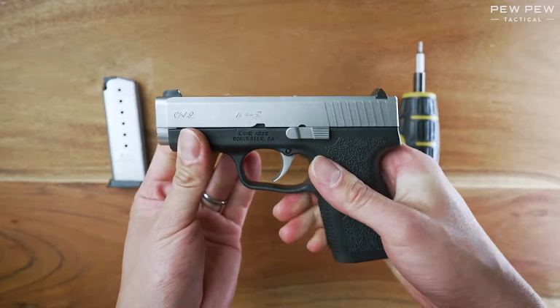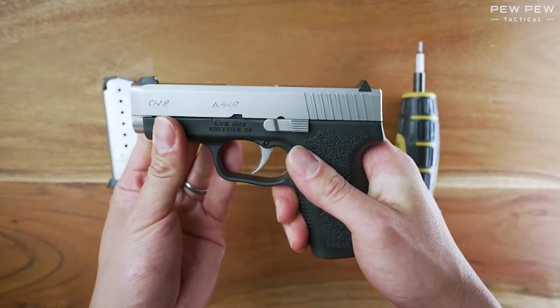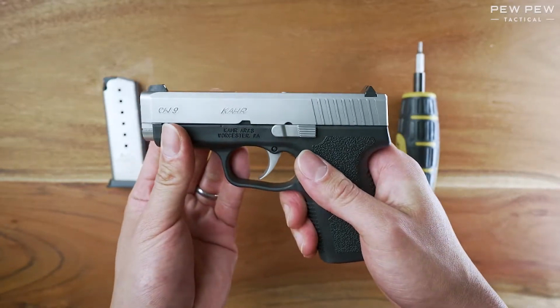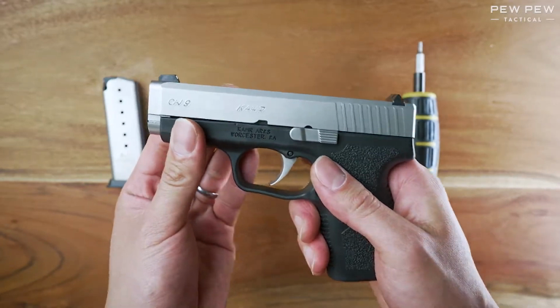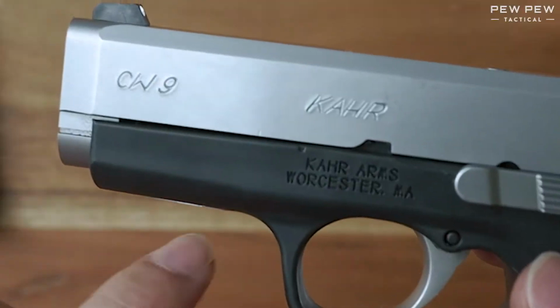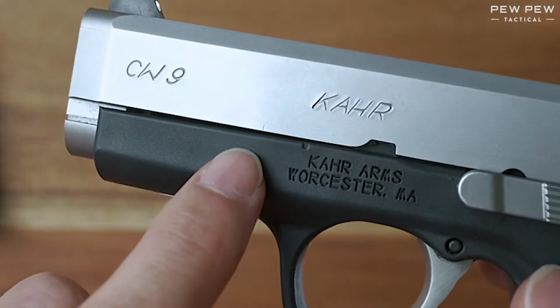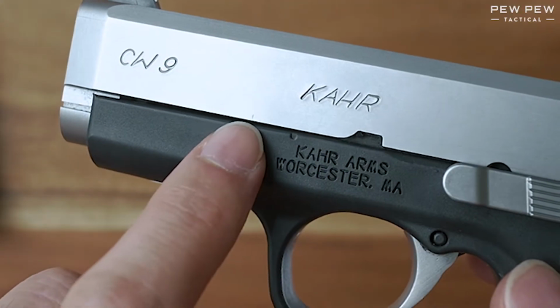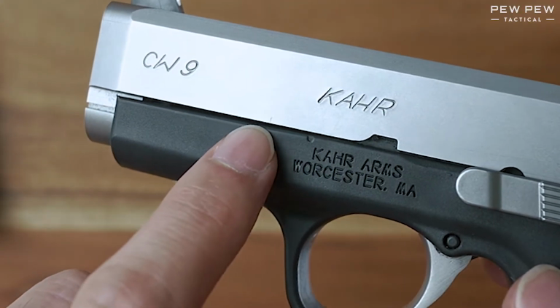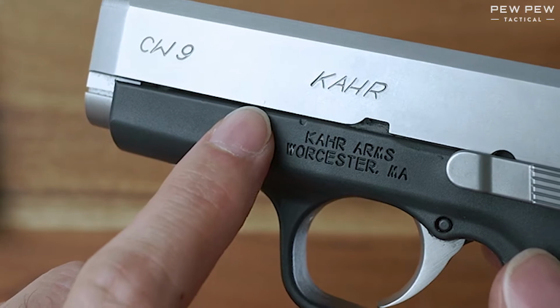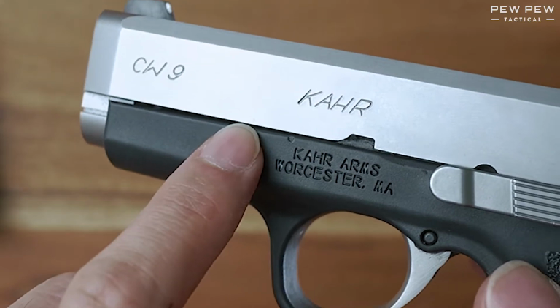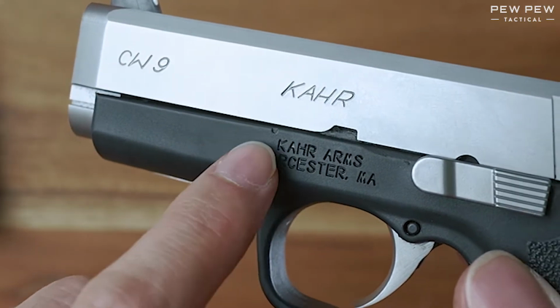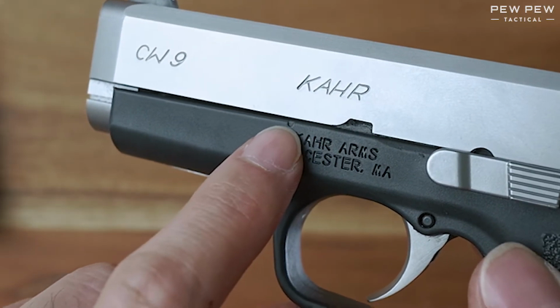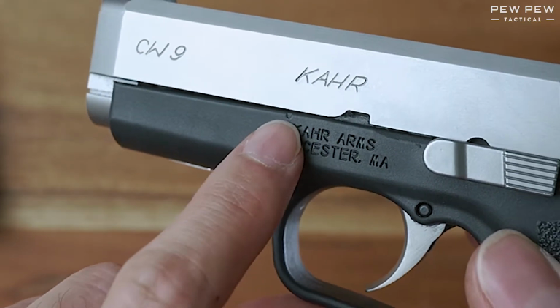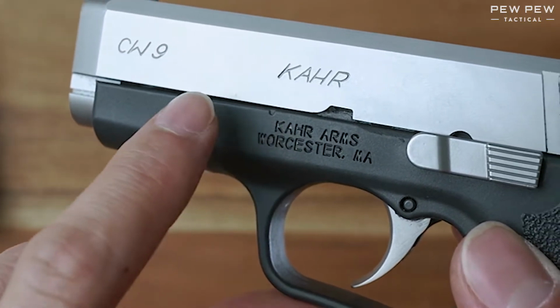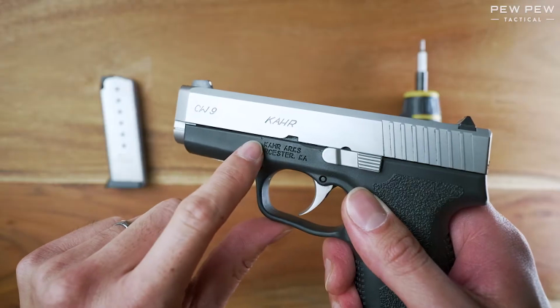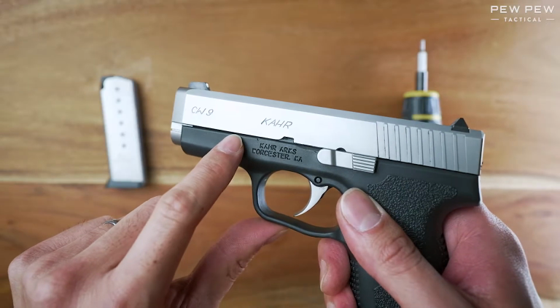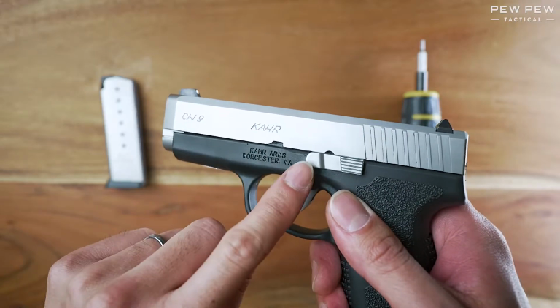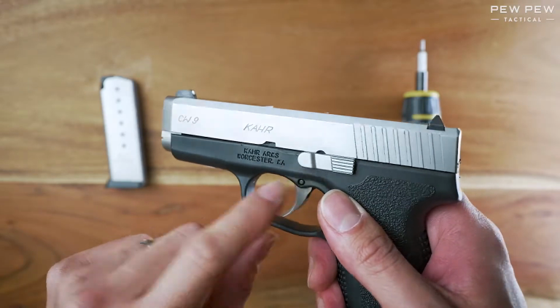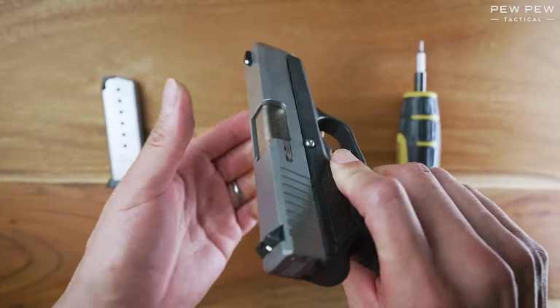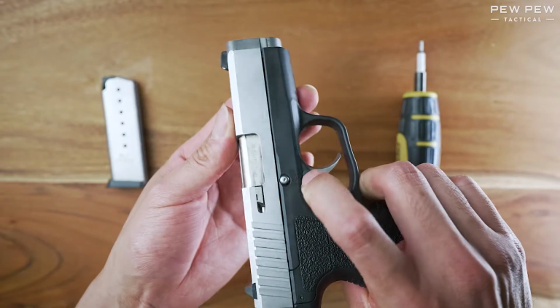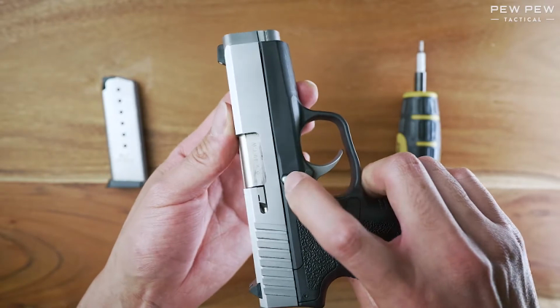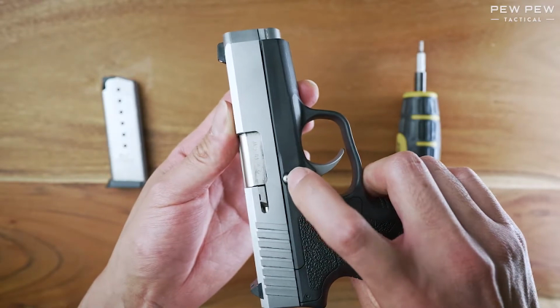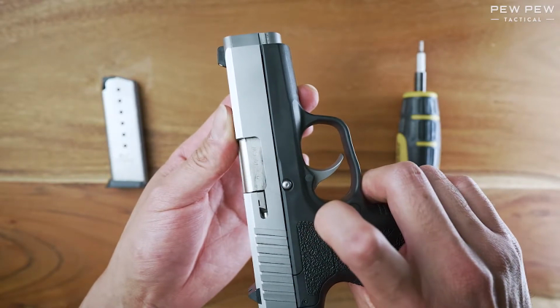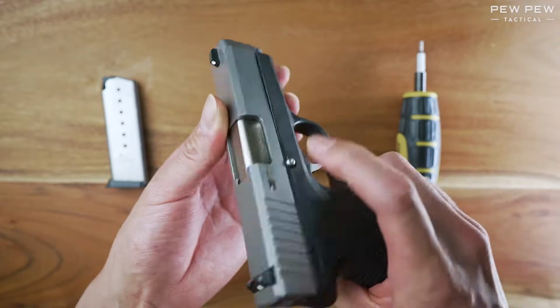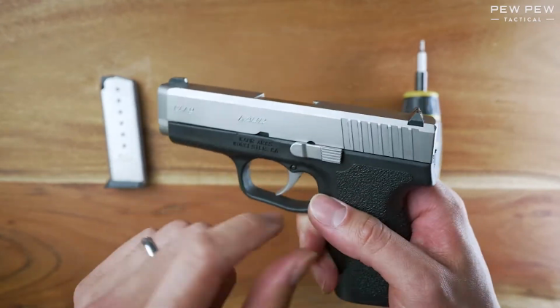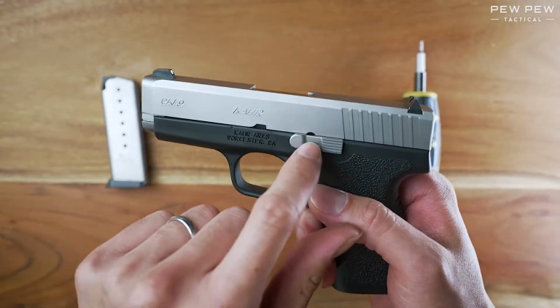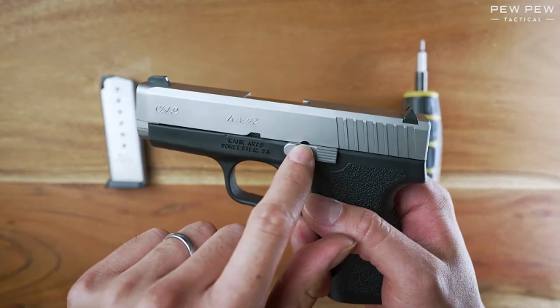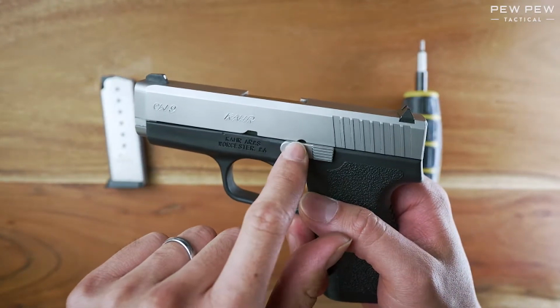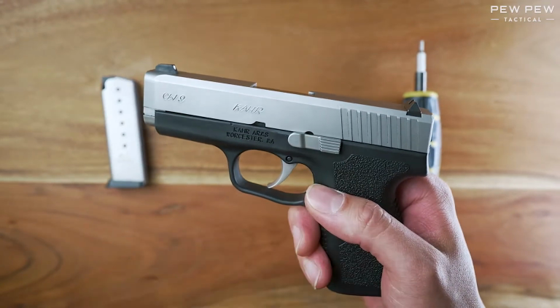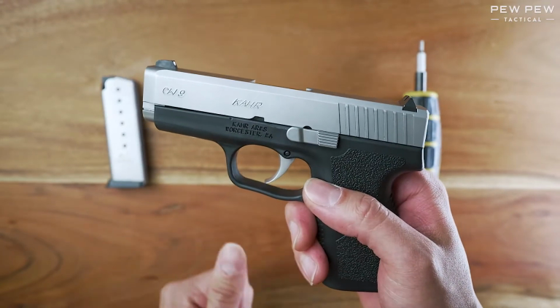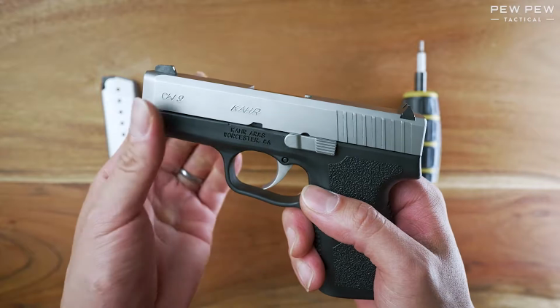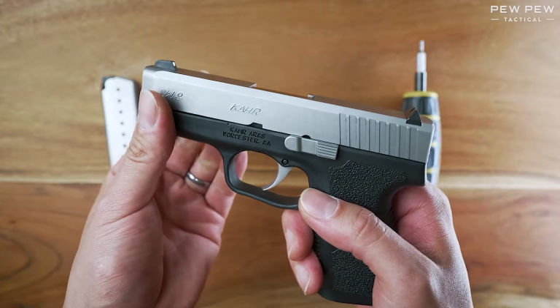Now that that's out of the way, you can see the mark here on the slide and the mark here on the frame. You're going to match those up while pressing out here. There's also a little hole there that's going to help you match everything up.